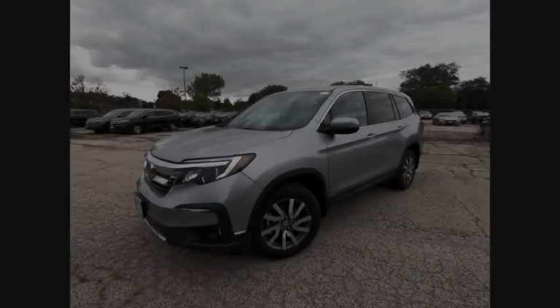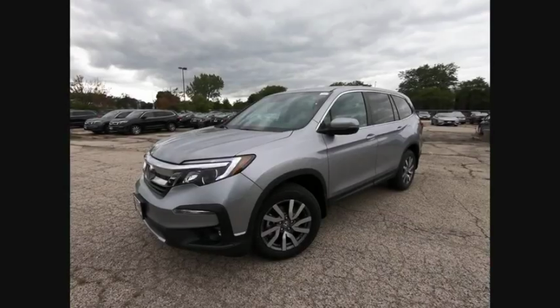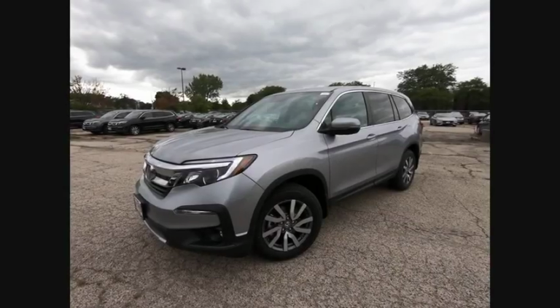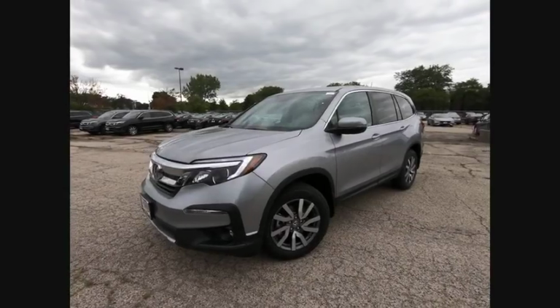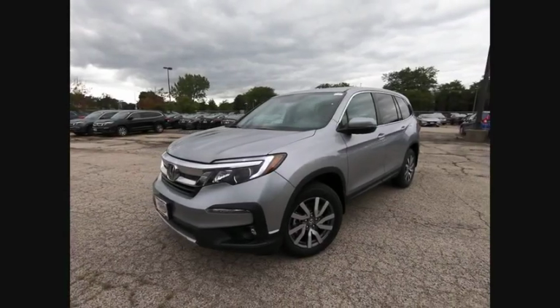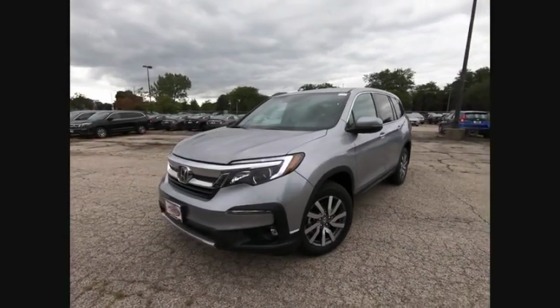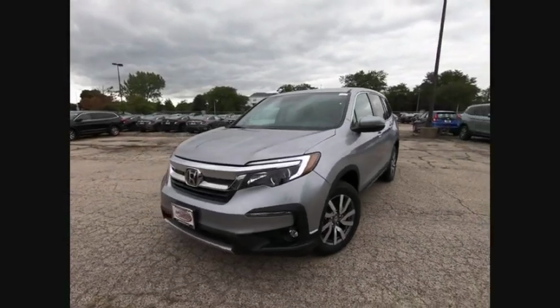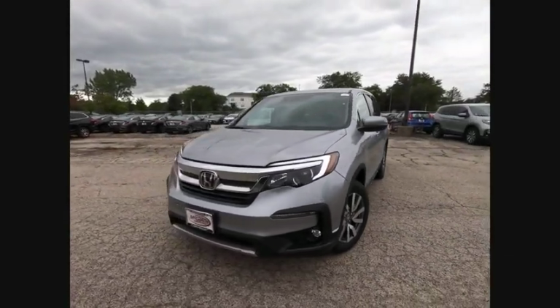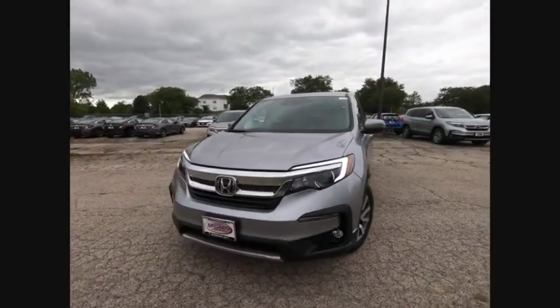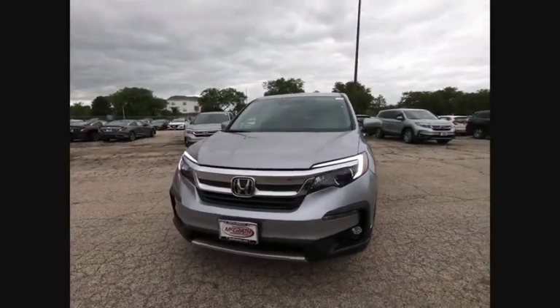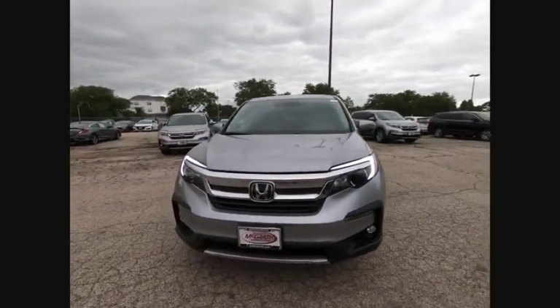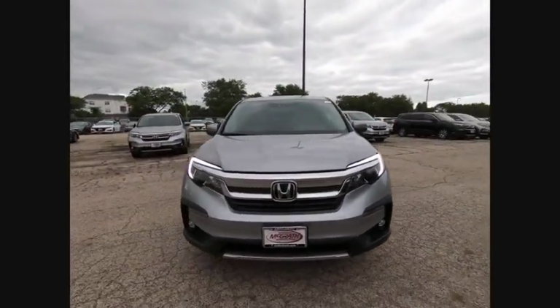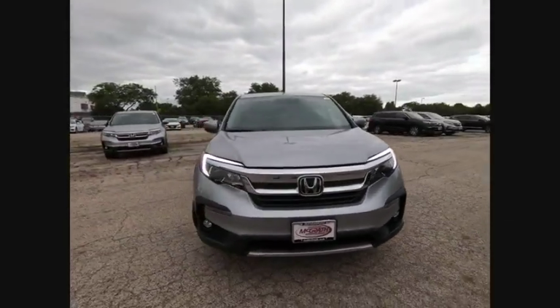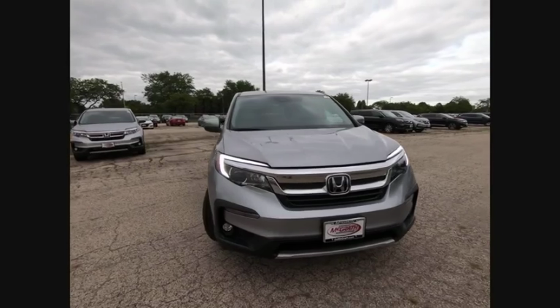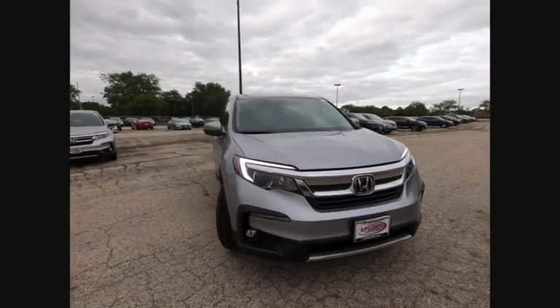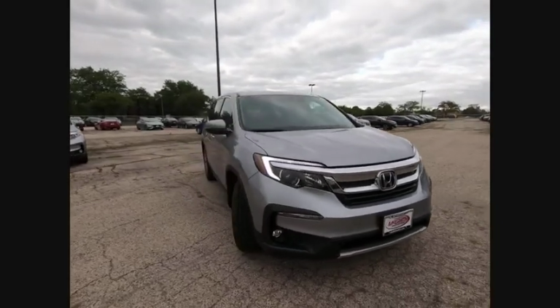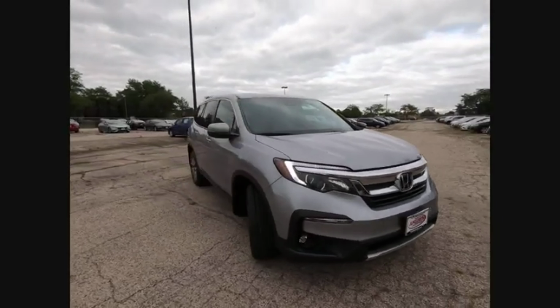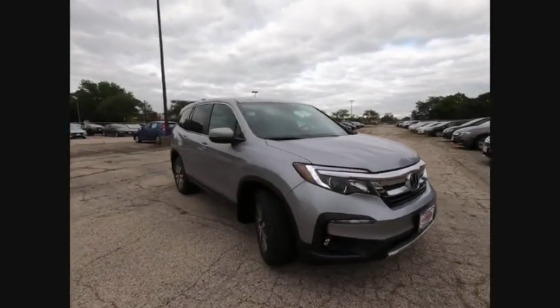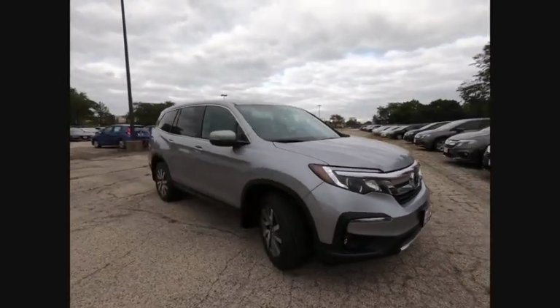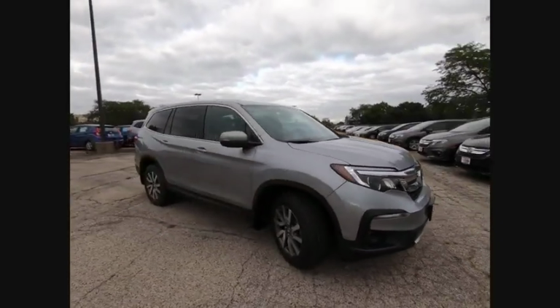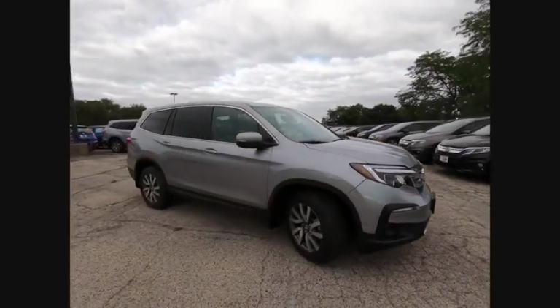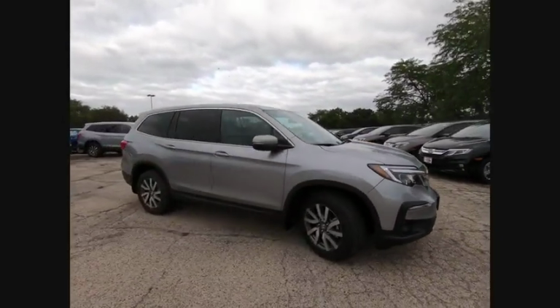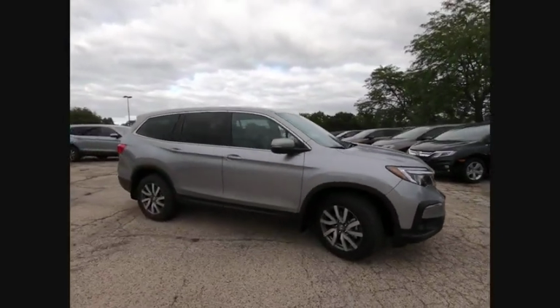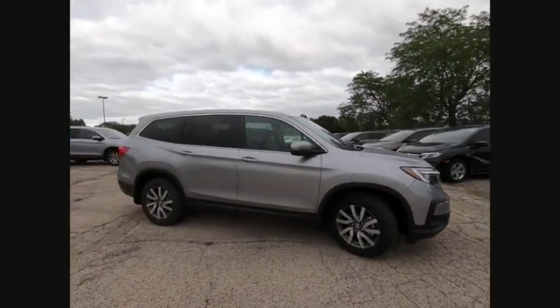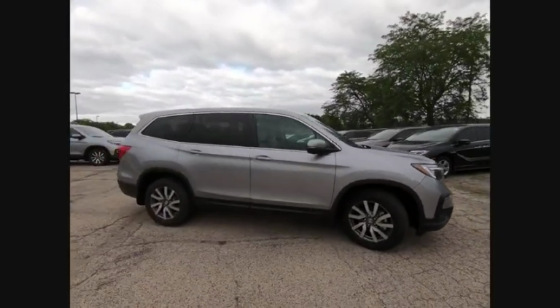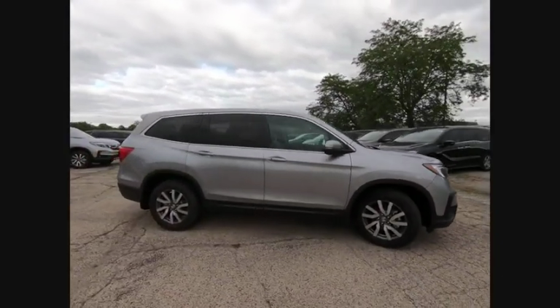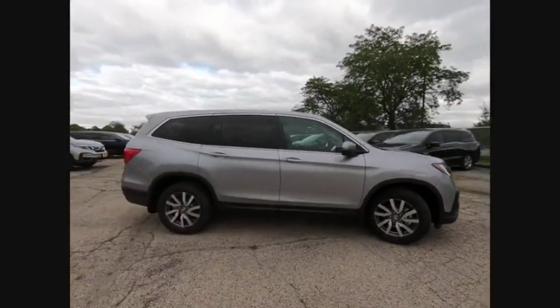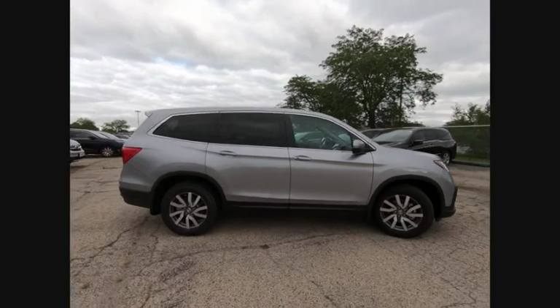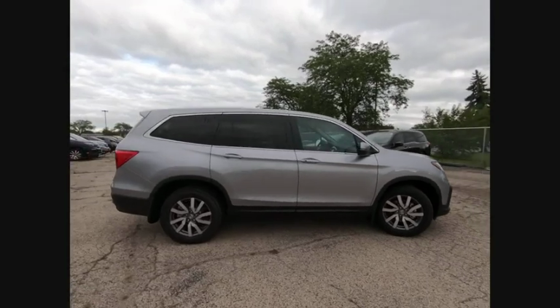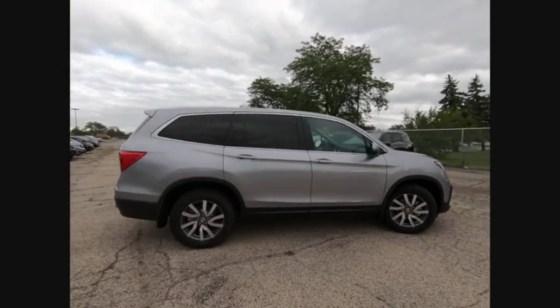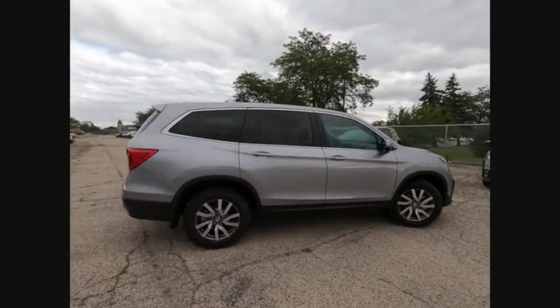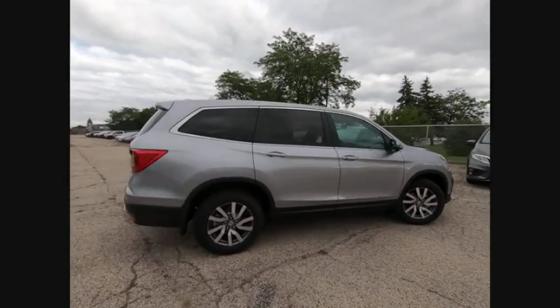Looking for the right vehicle? Check out the 2019 Pilot. Optimal Utility. Indulgent interior. Powerful performer. You'll be ready for almost anything in the Honda Pilot.